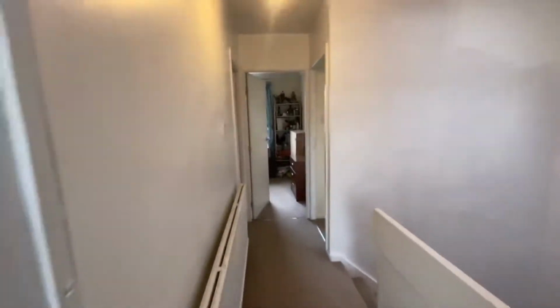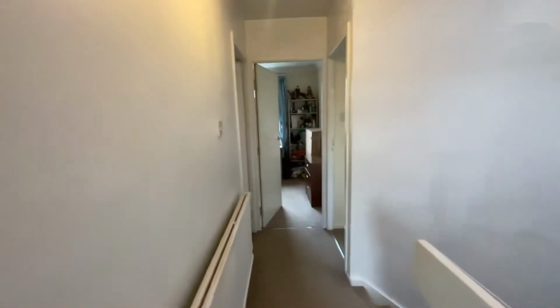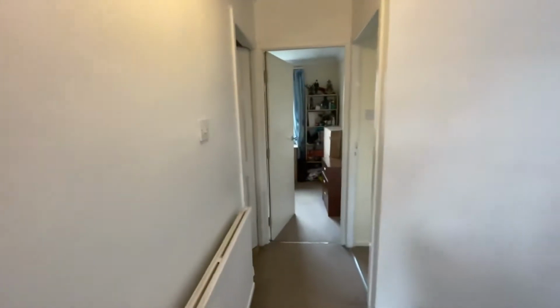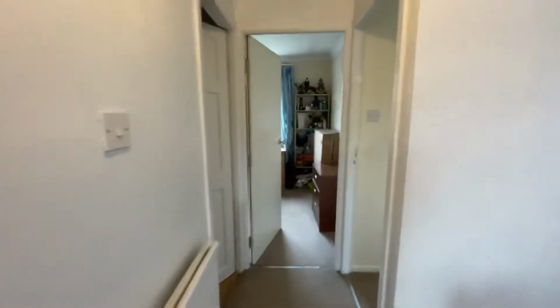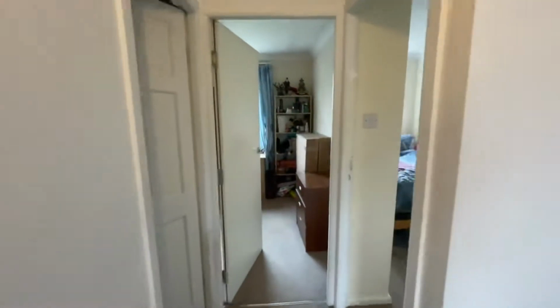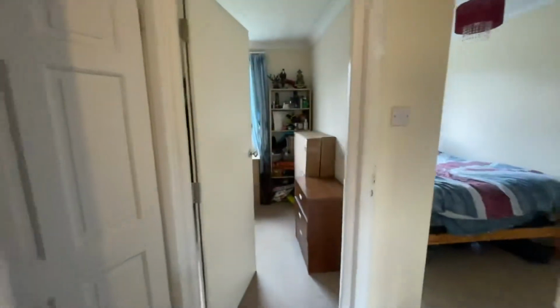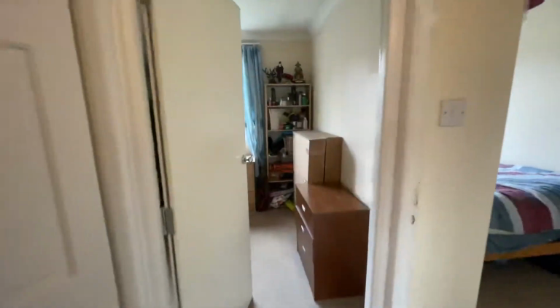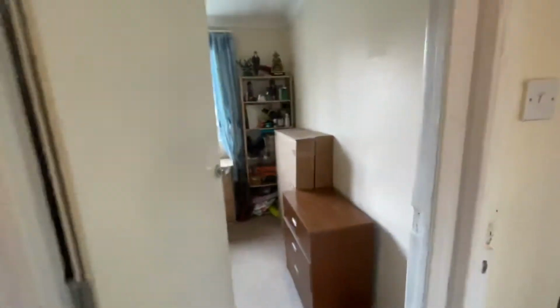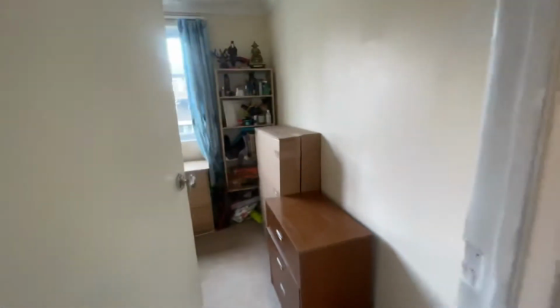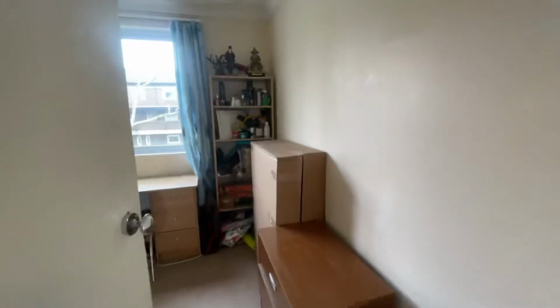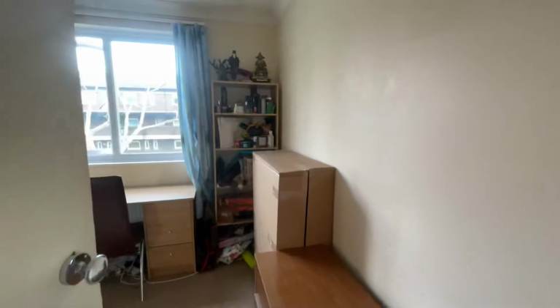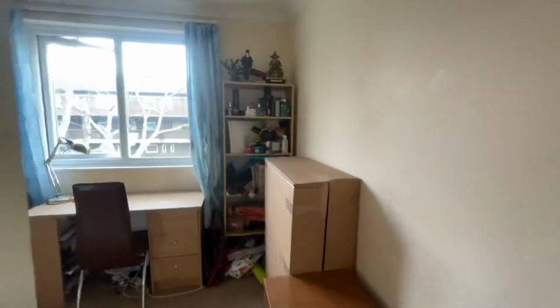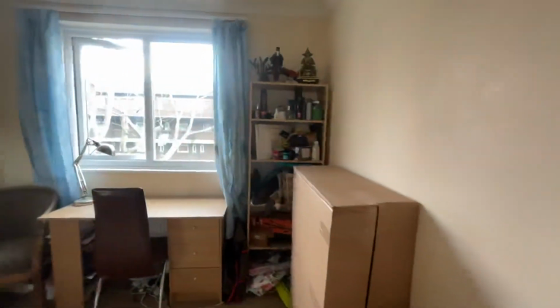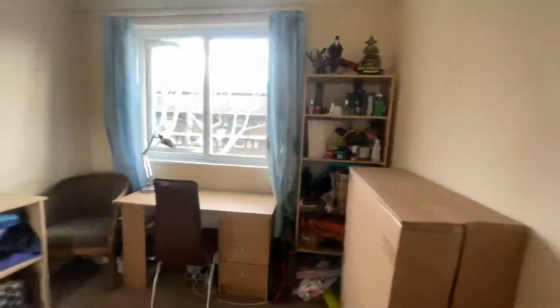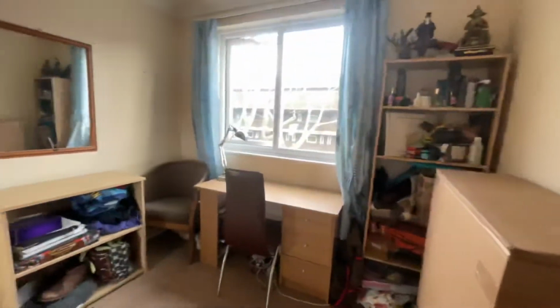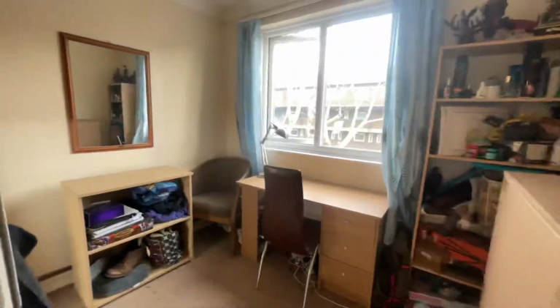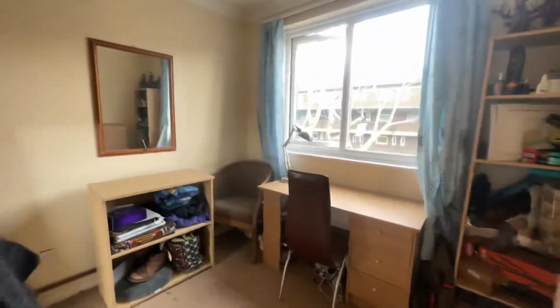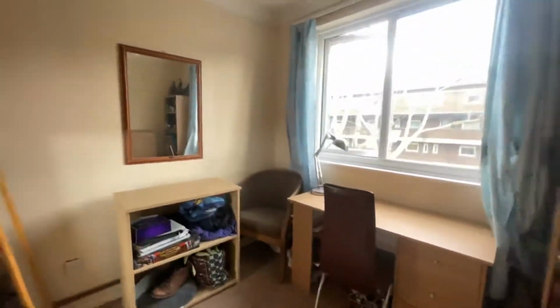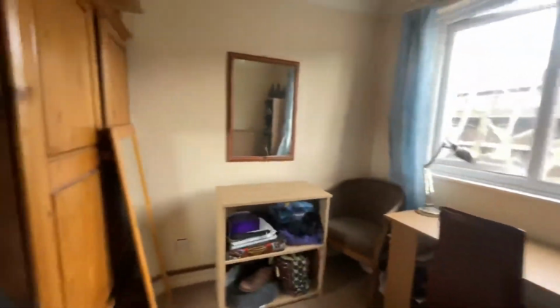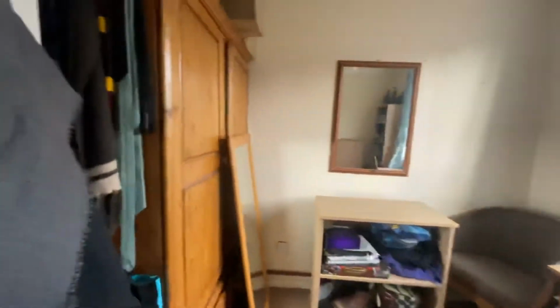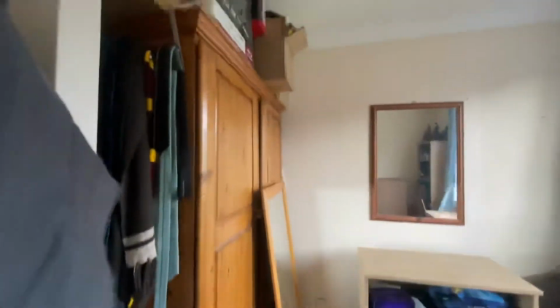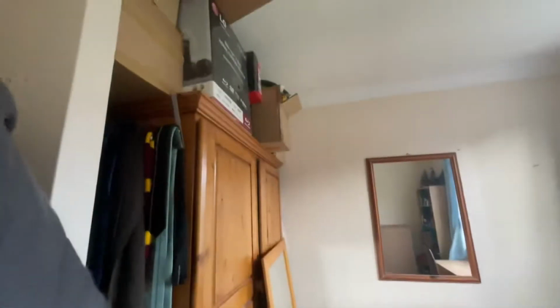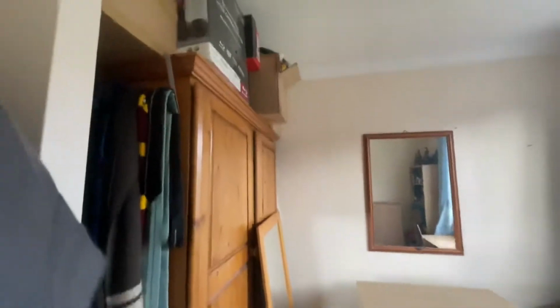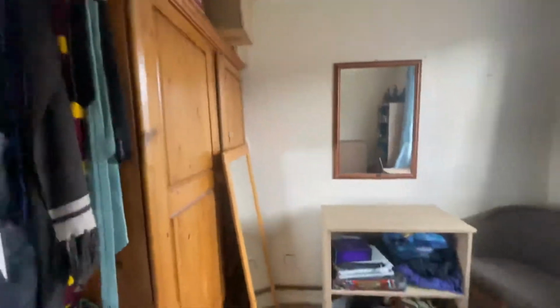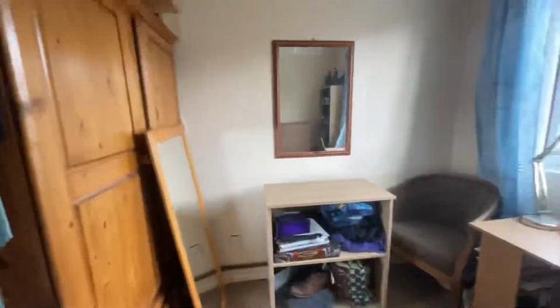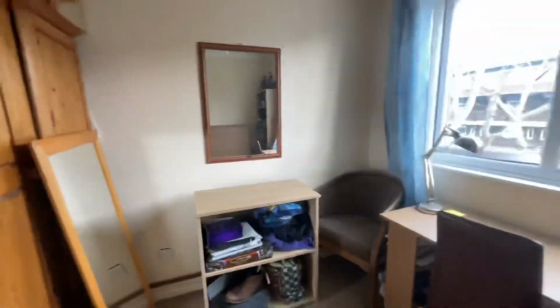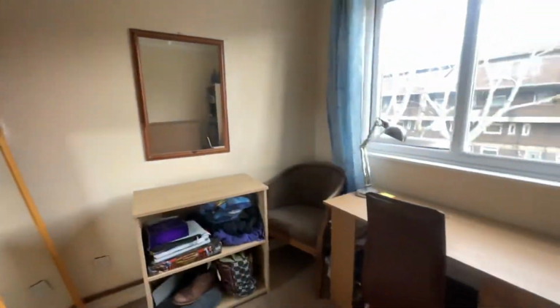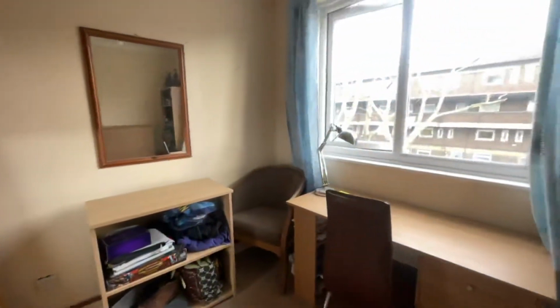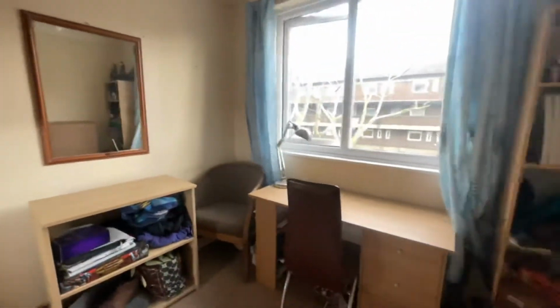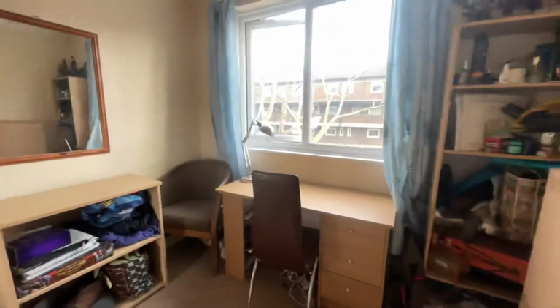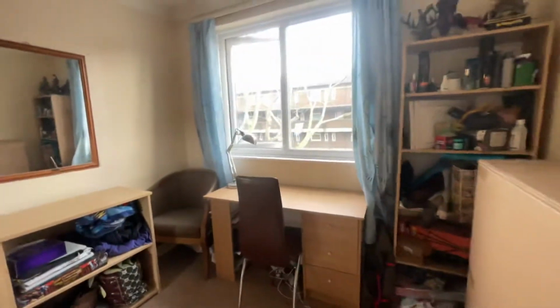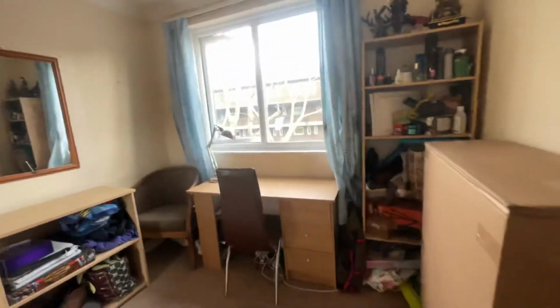Just going into the office area. So this is actually being used as an office at the moment. Really good size. We've got some wardrobe here as well. It can be used as a bedroom or as an office like it is now.